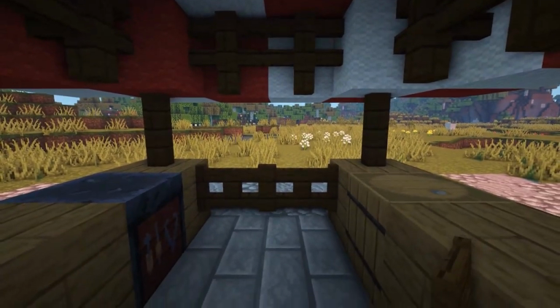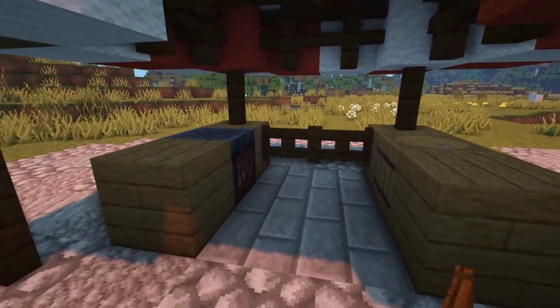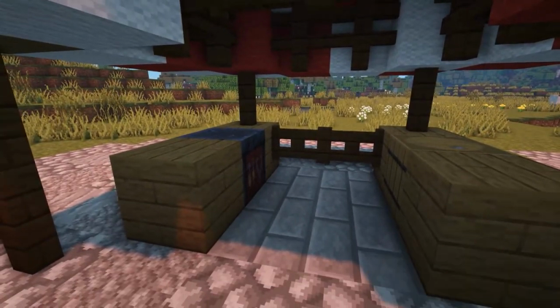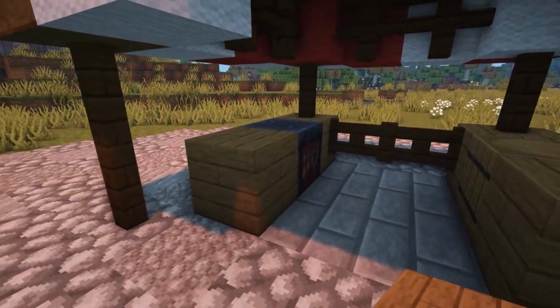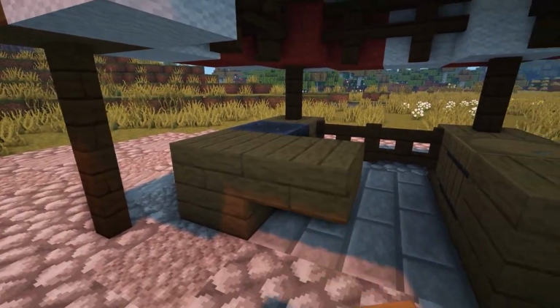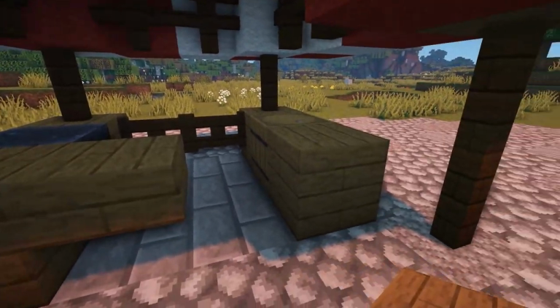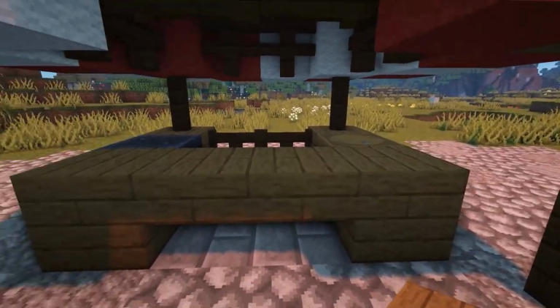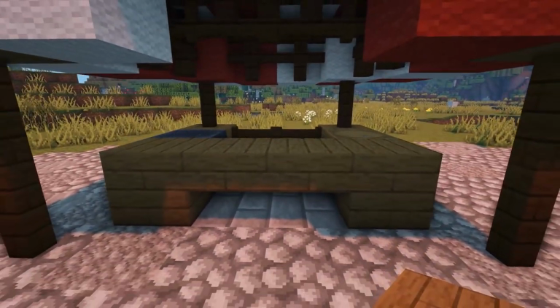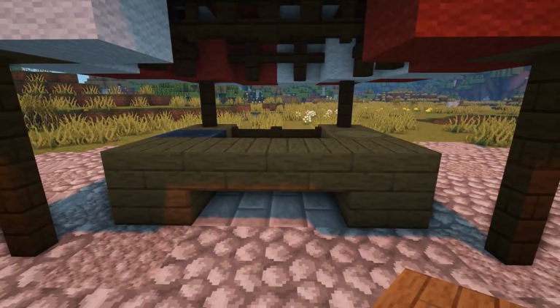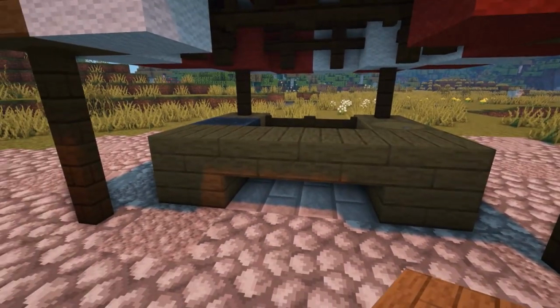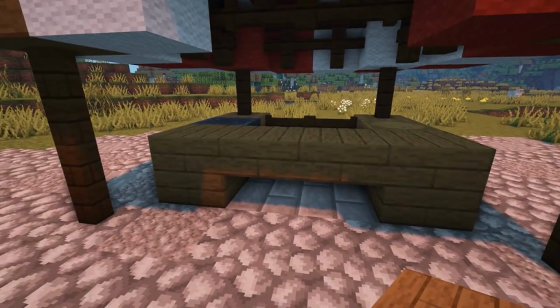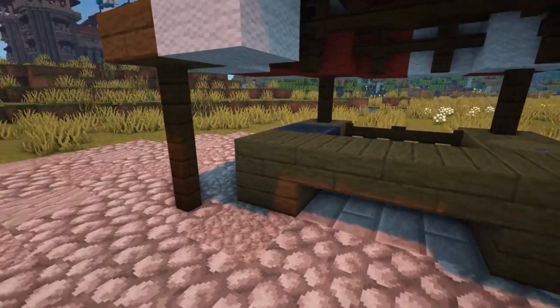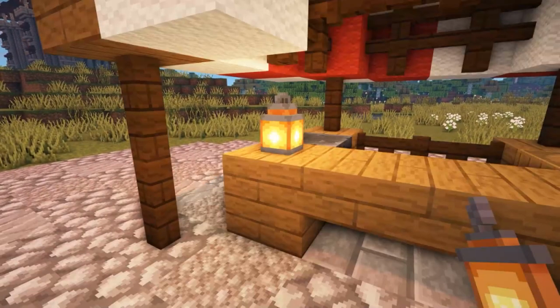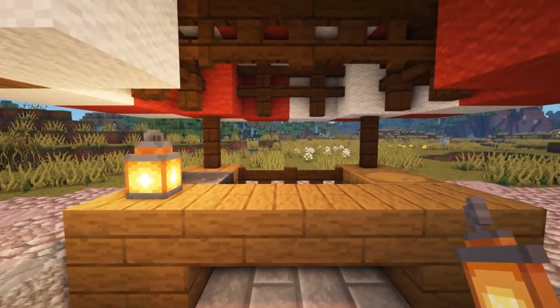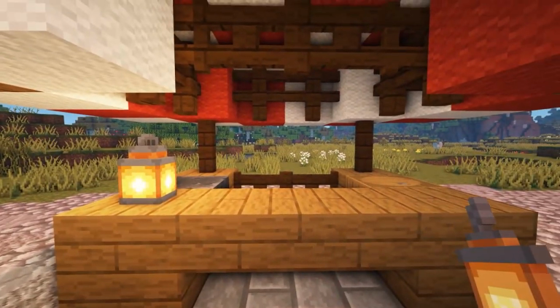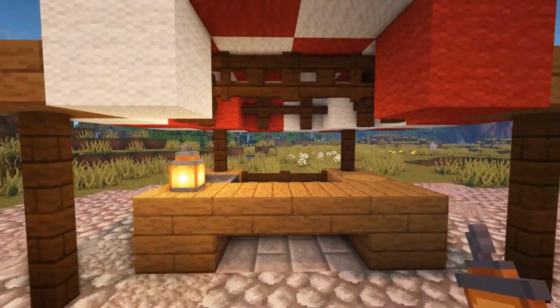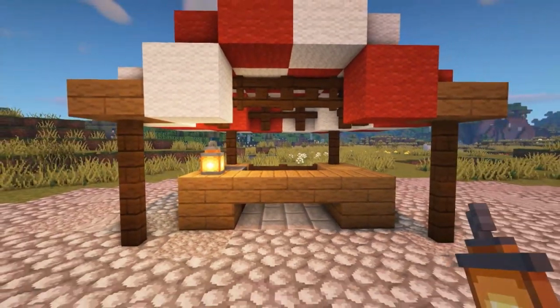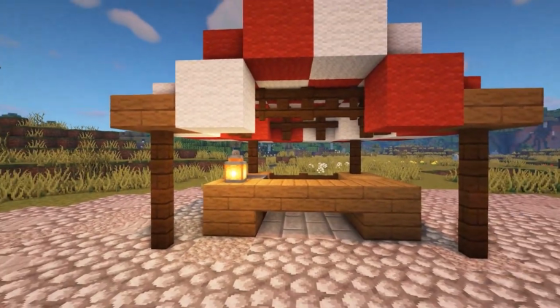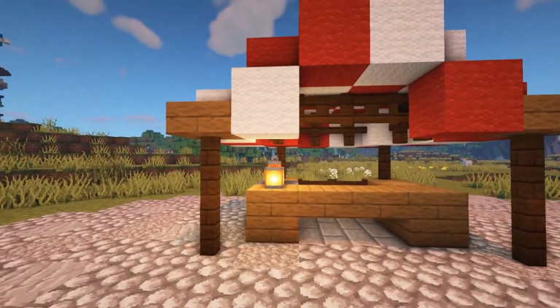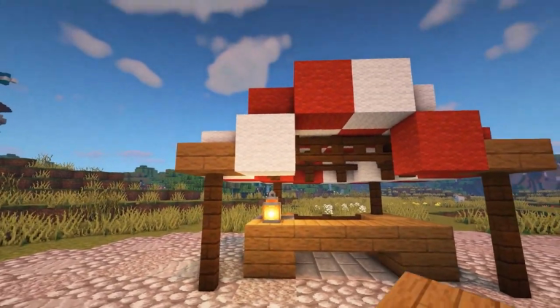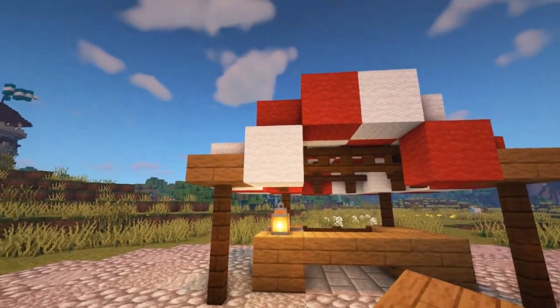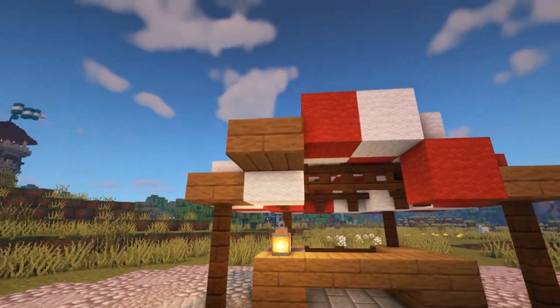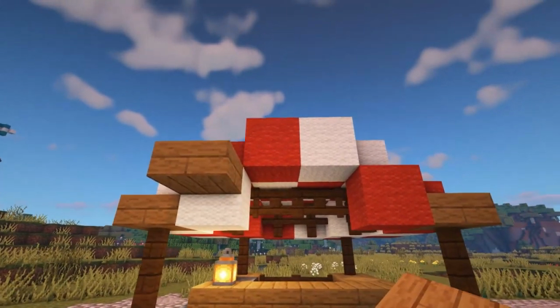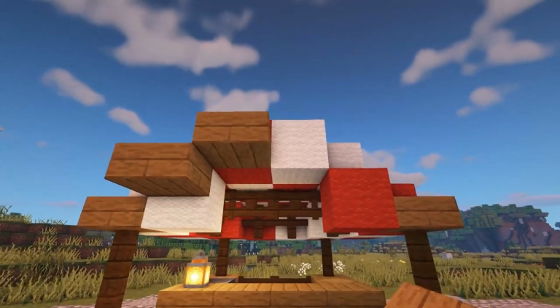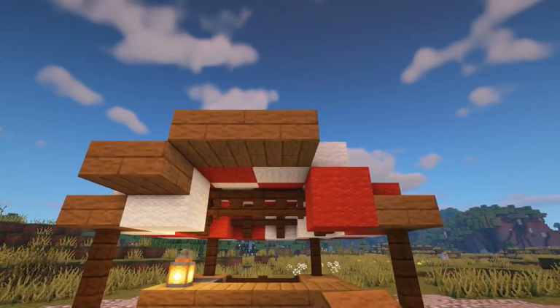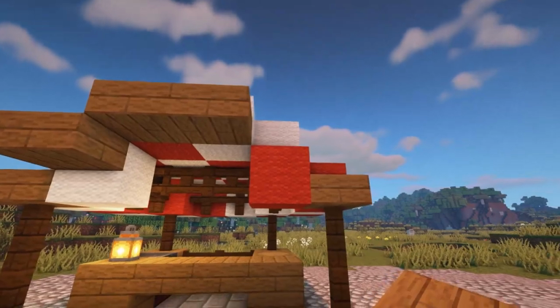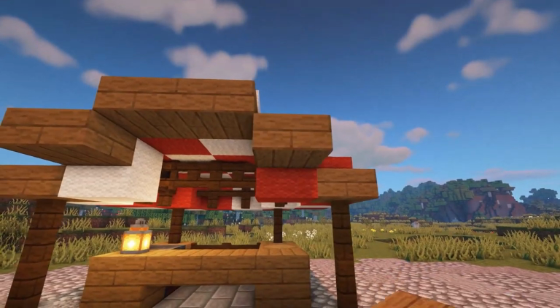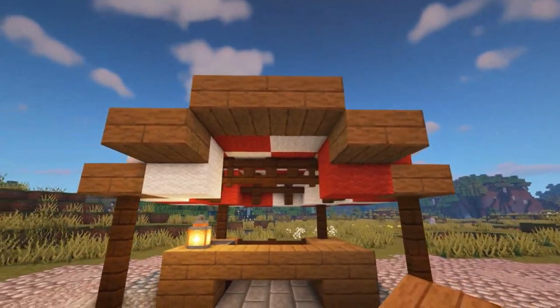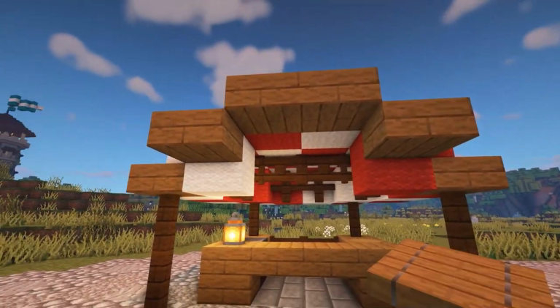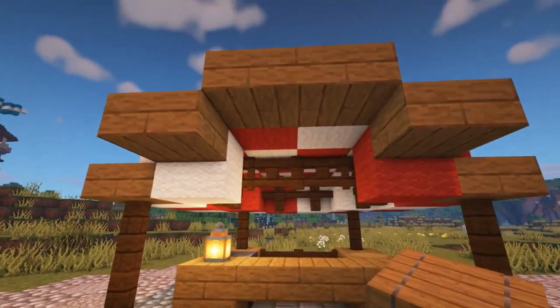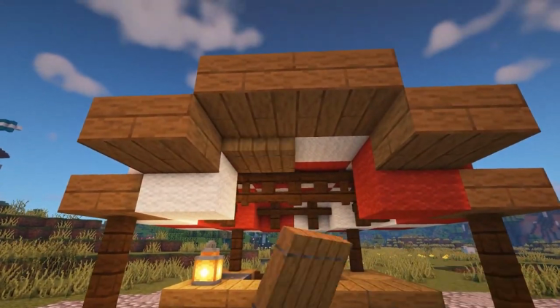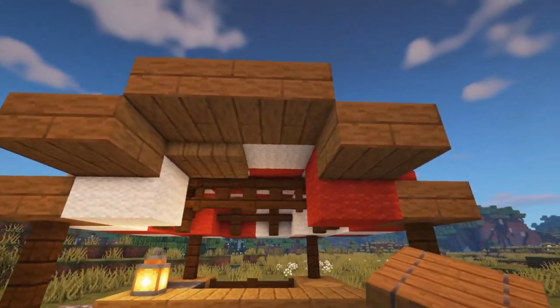Finish the front of the market stall with two spruce slabs and add a lantern for some light. Make an arch at the front of the roof with spruce slabs, as shown, and add two spruce trapdoors to hide the wool blocks at the top.